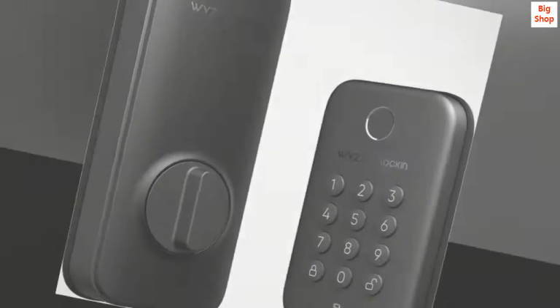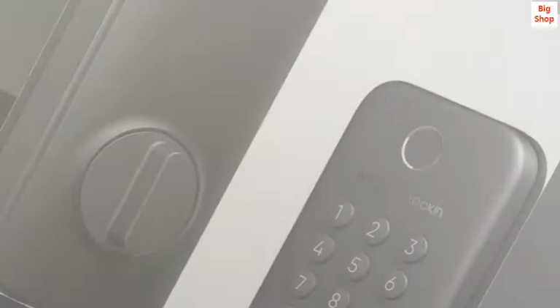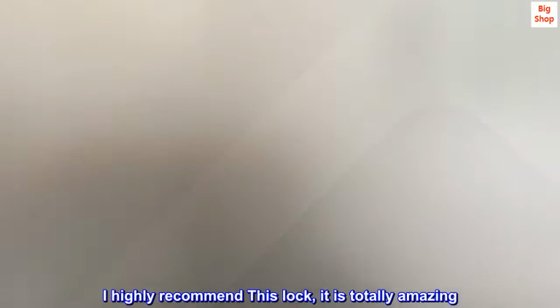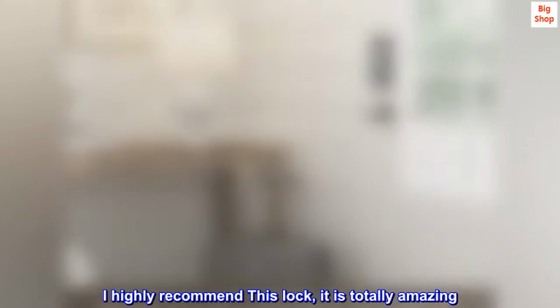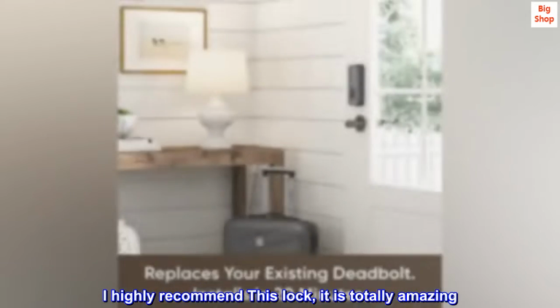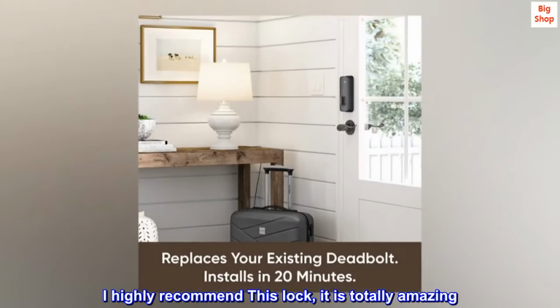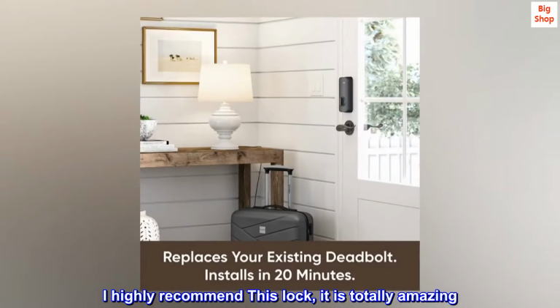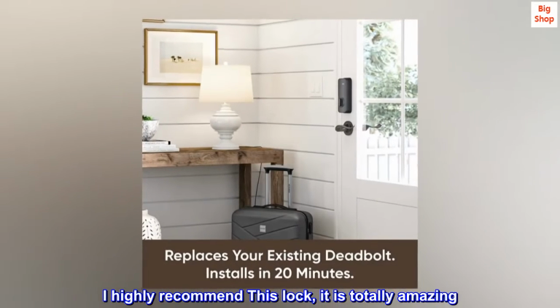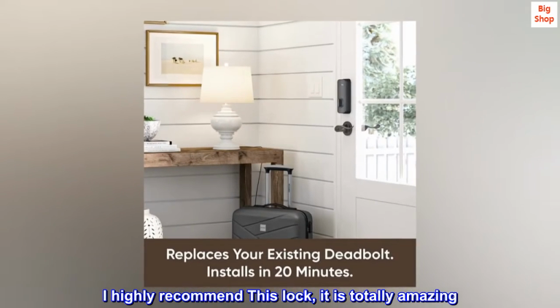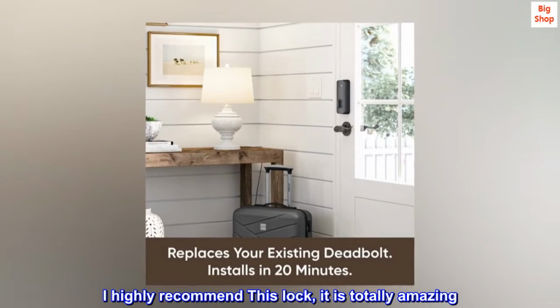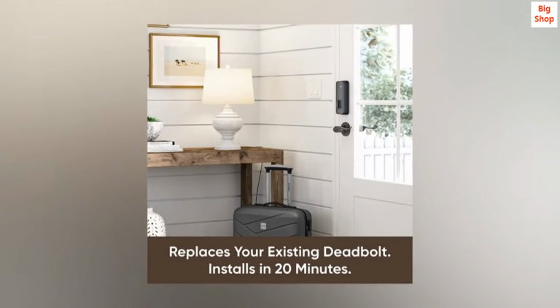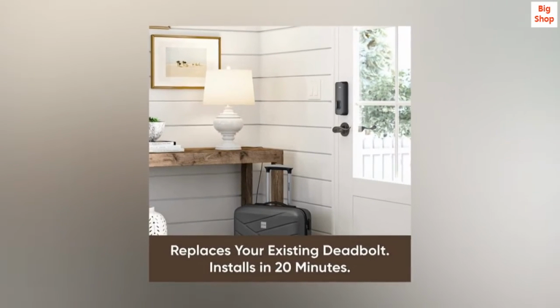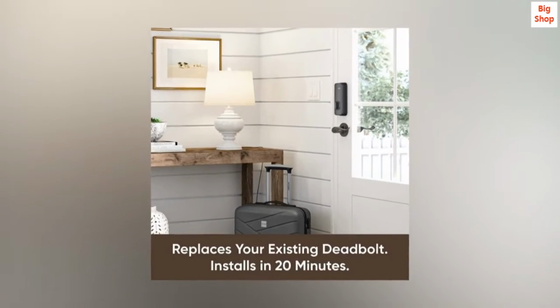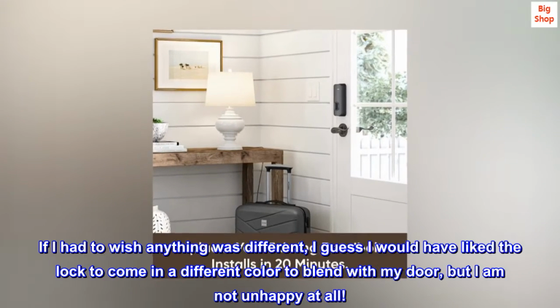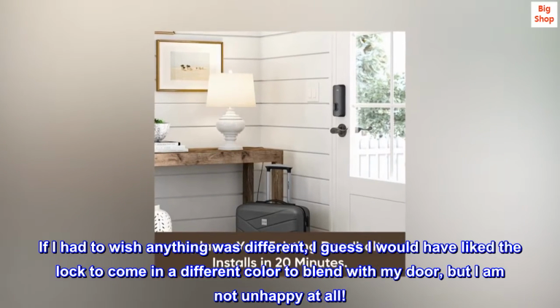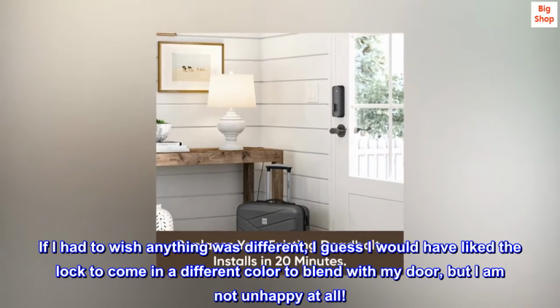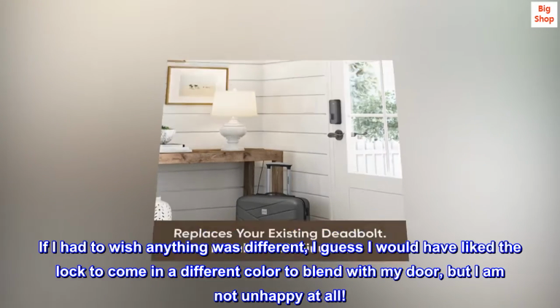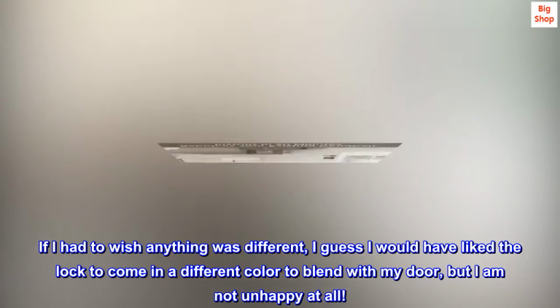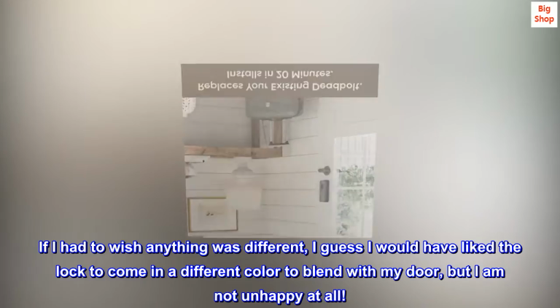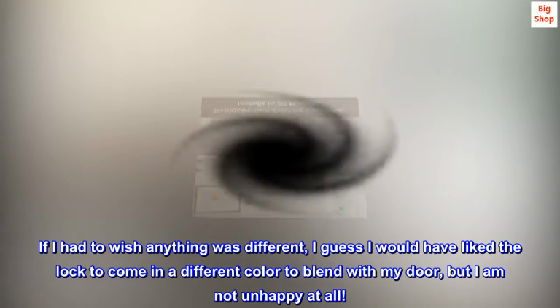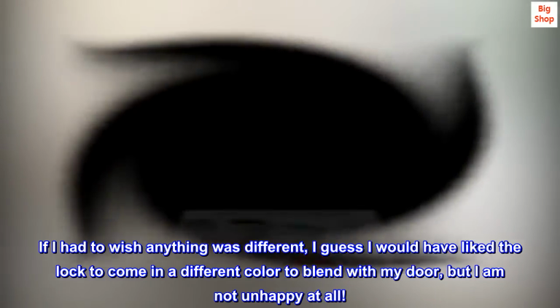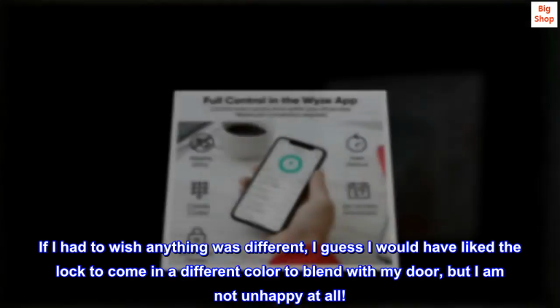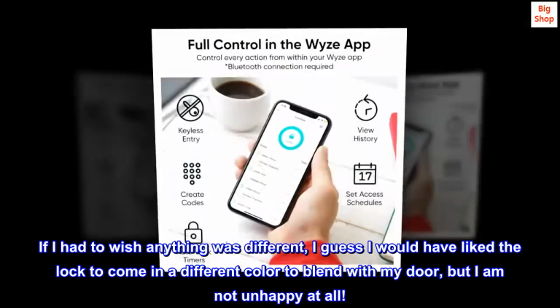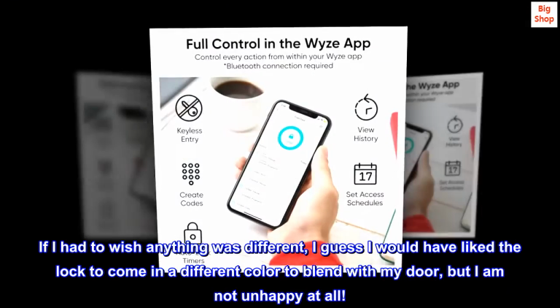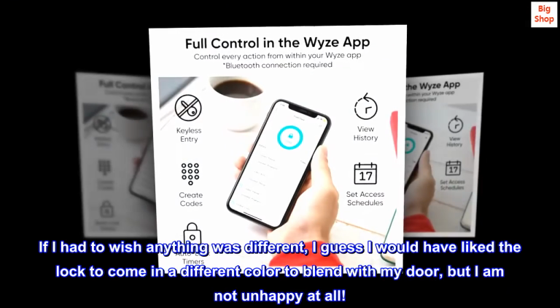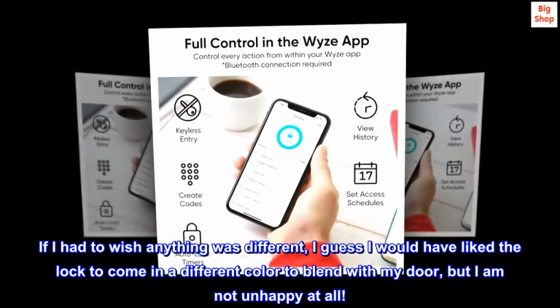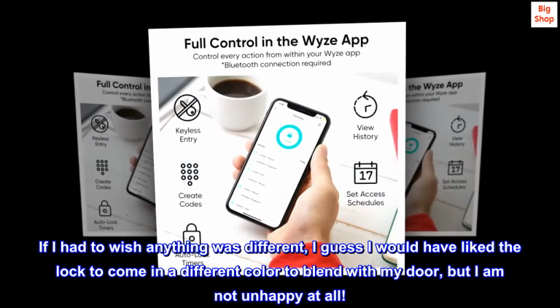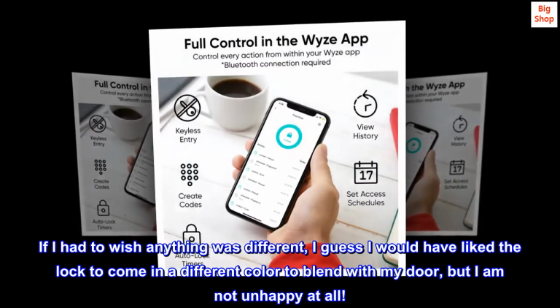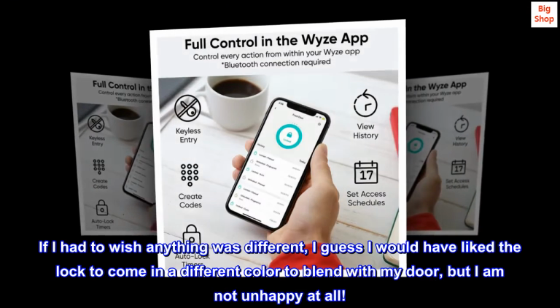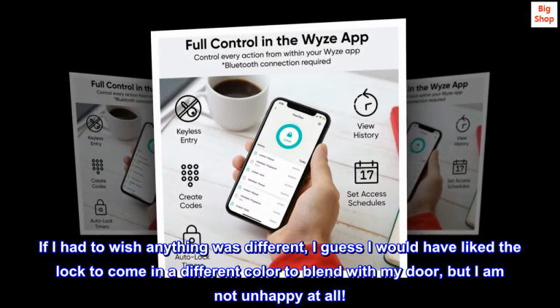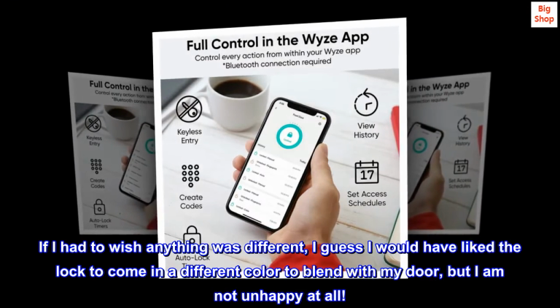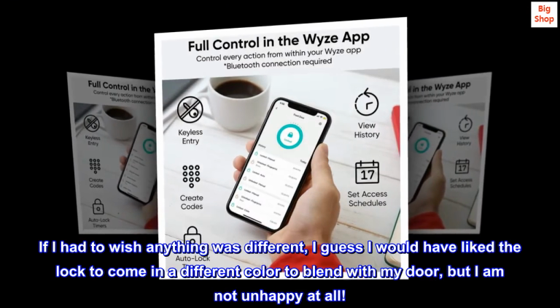I highly recommend this lock — it is totally amazing. If I had to wish anything was different, I guess I would have liked the lock to come in a different color to blend with my door, but I am not unhappy at all.